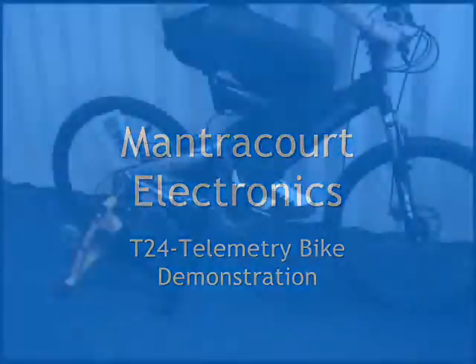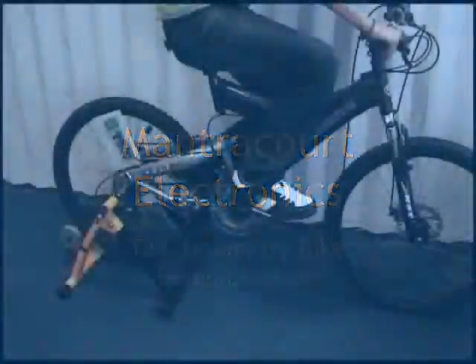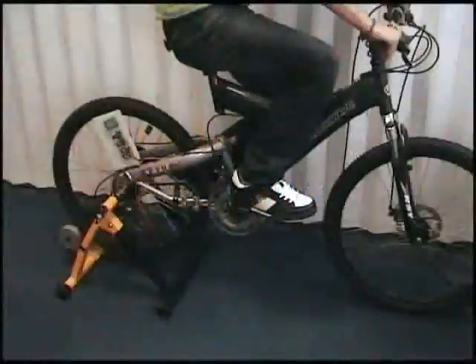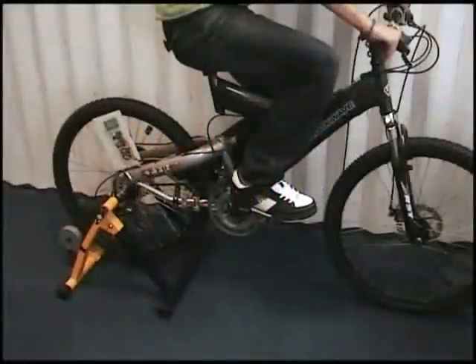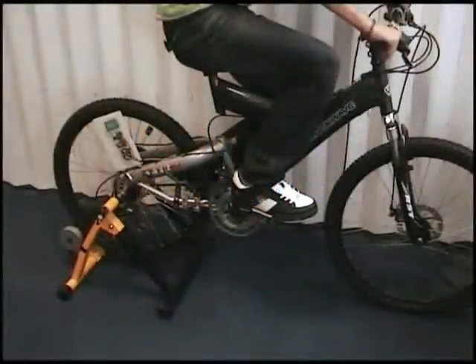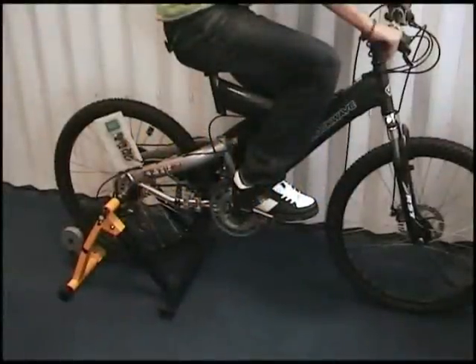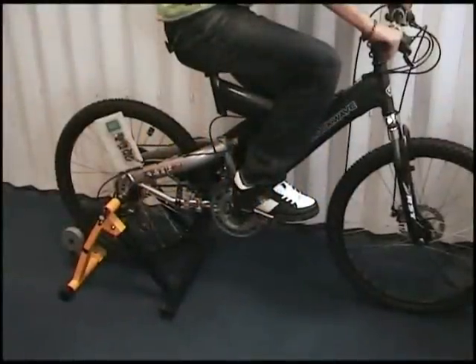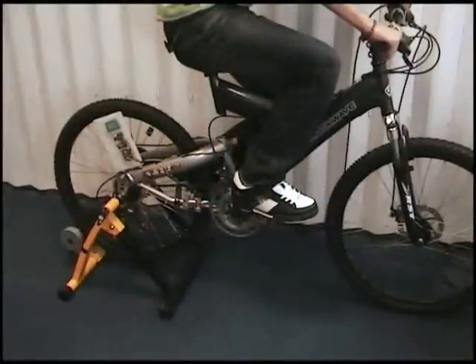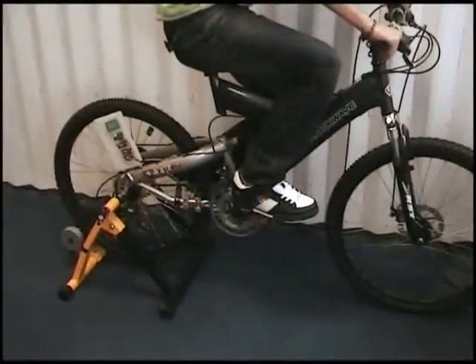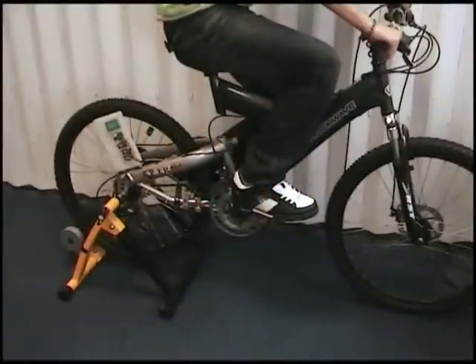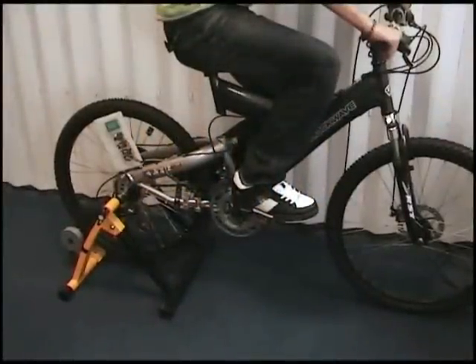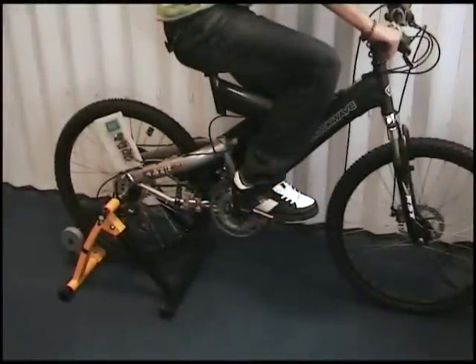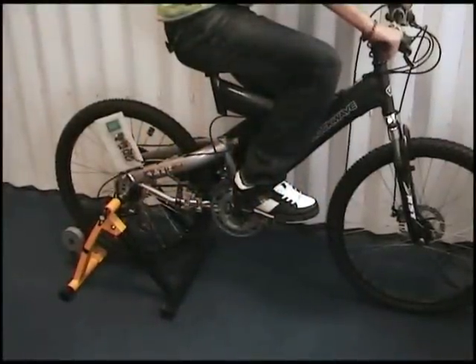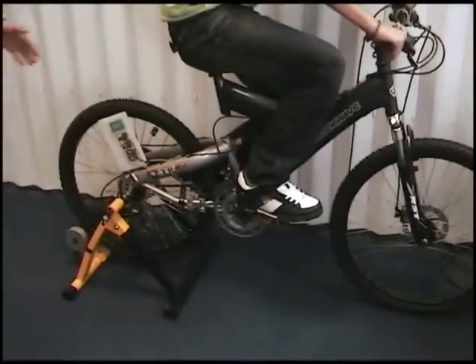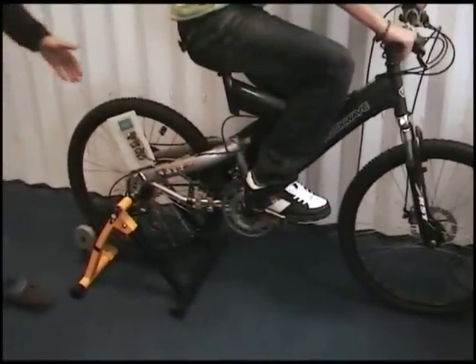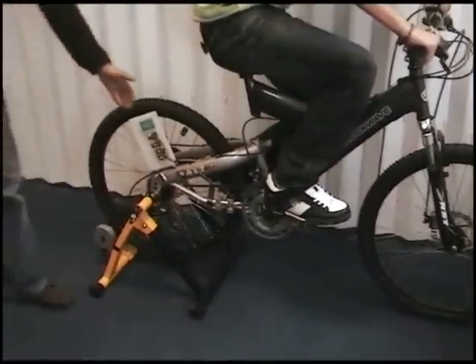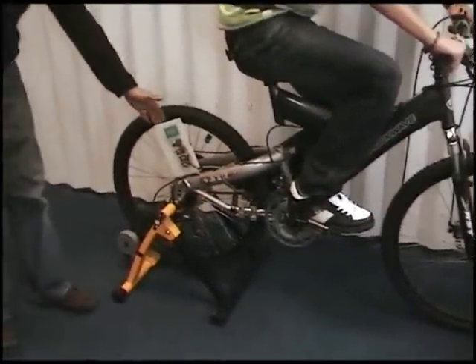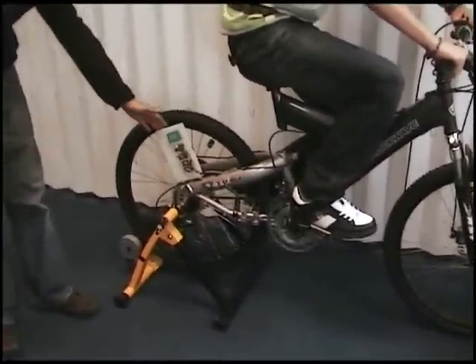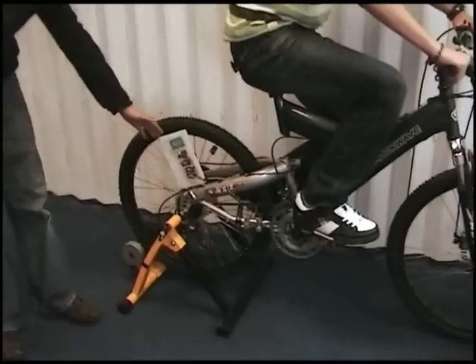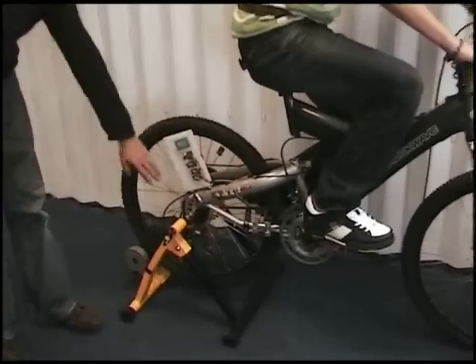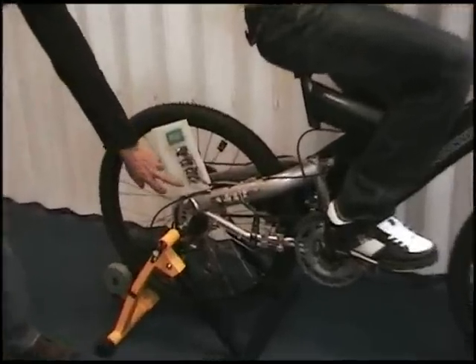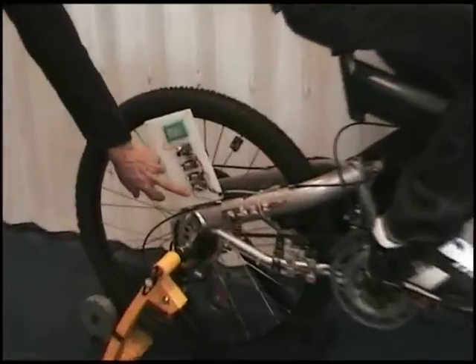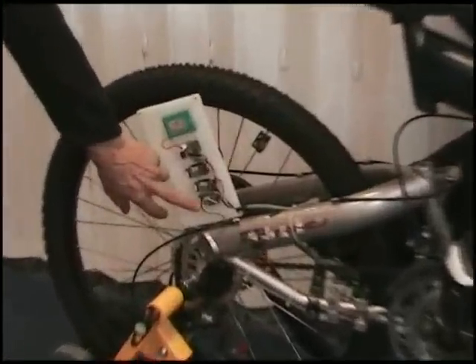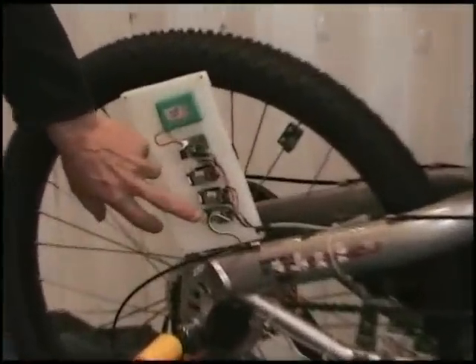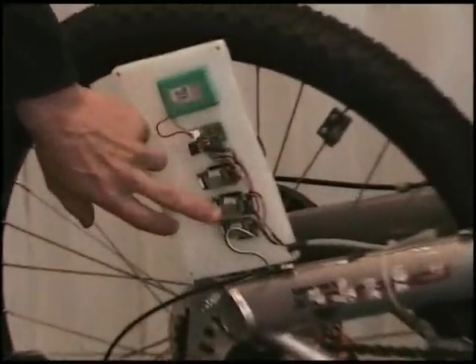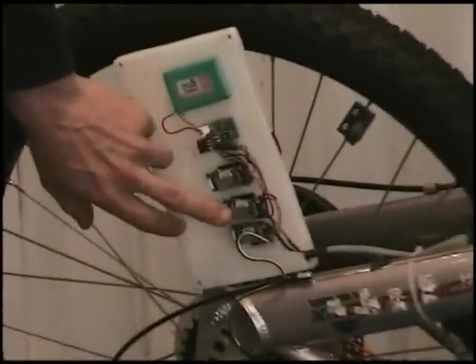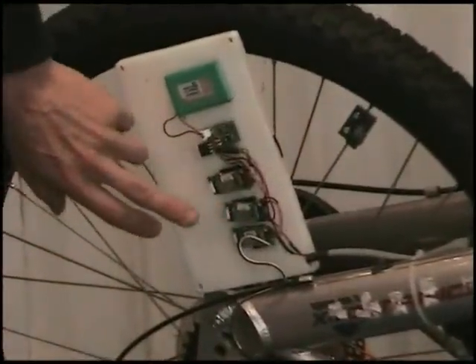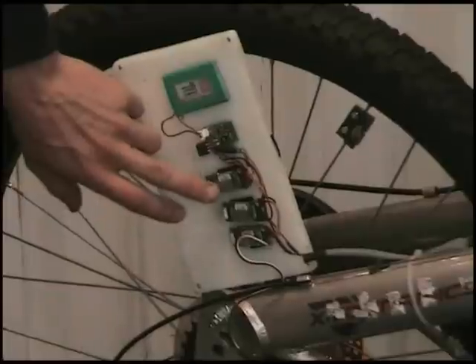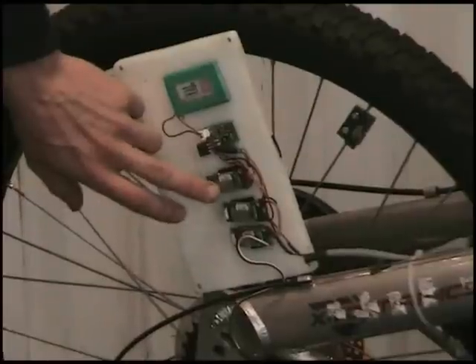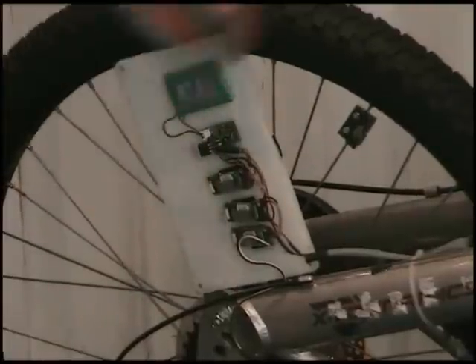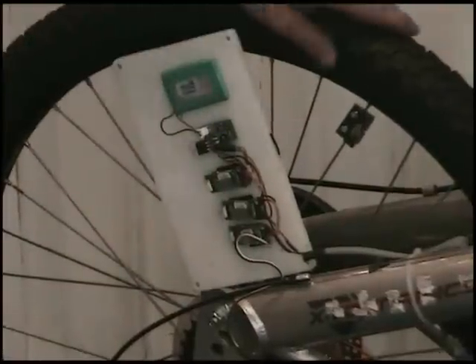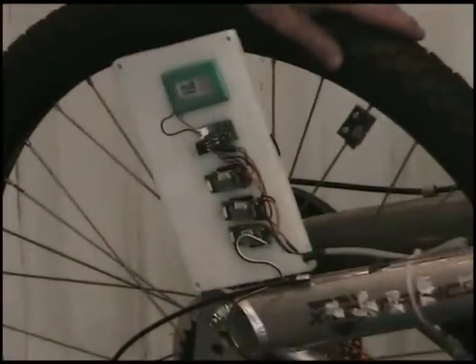This is Mantra Court's bike, a demonstration of acquisition modules in action. Here at the back we have three acquisition modules: one measuring voltage, one measuring current, and one measuring the speed of the back wheel.